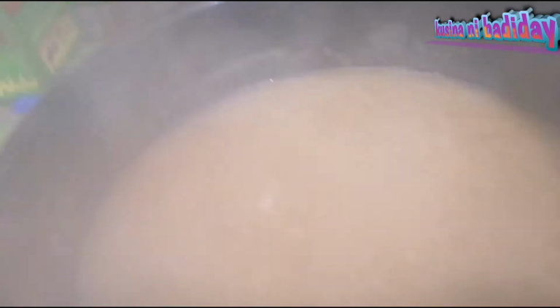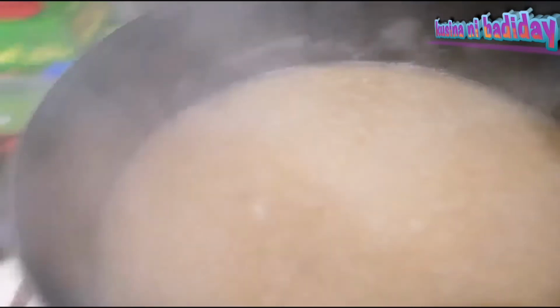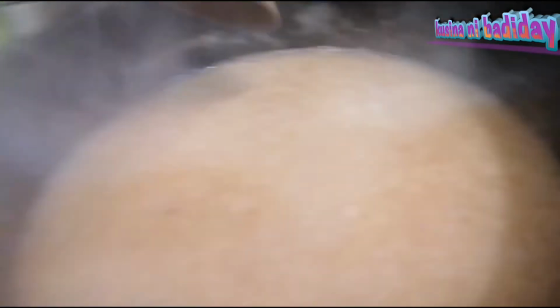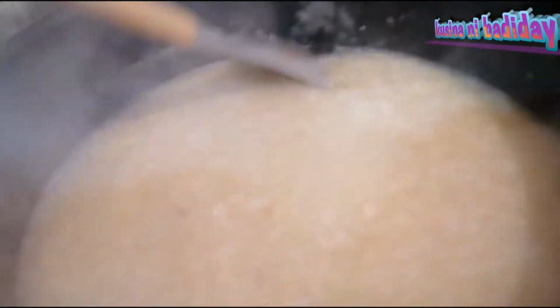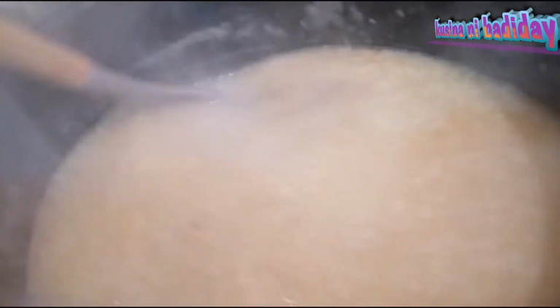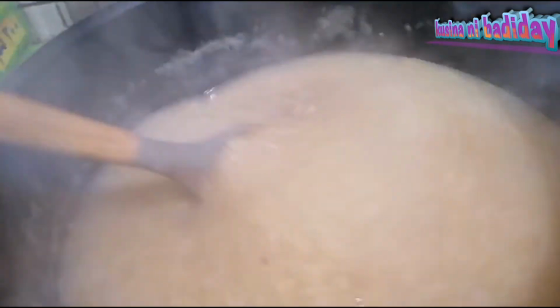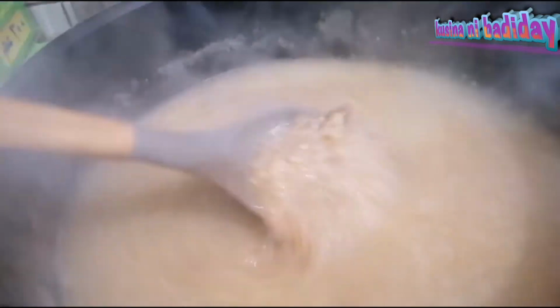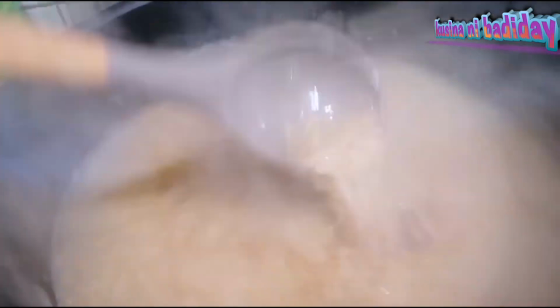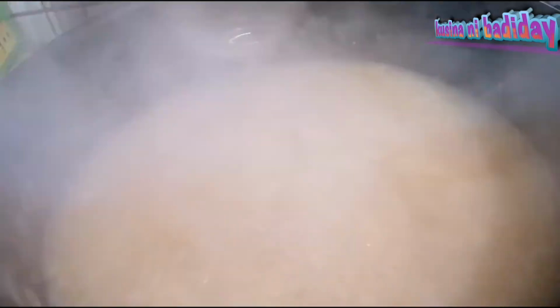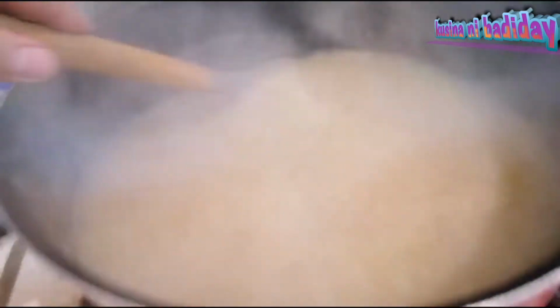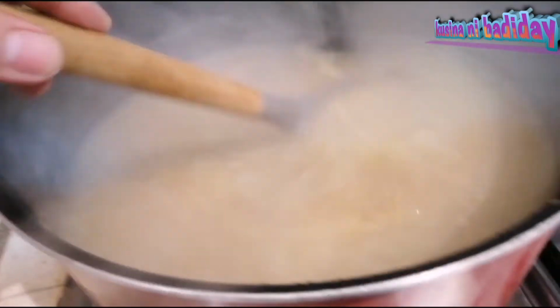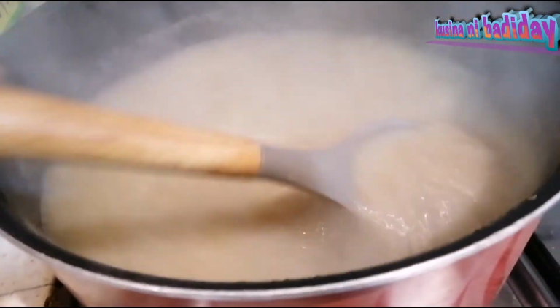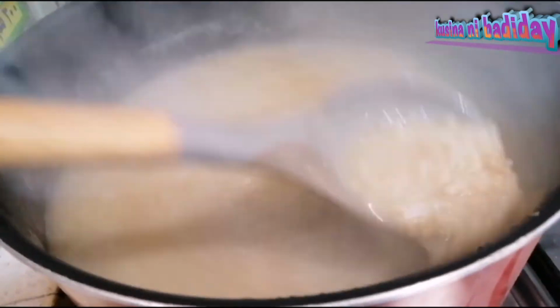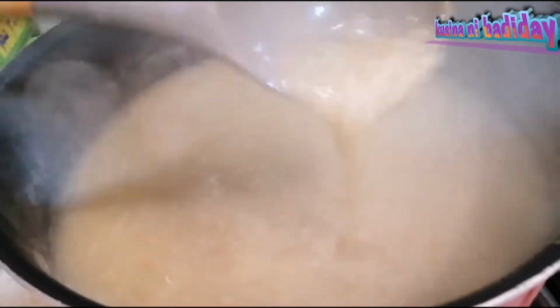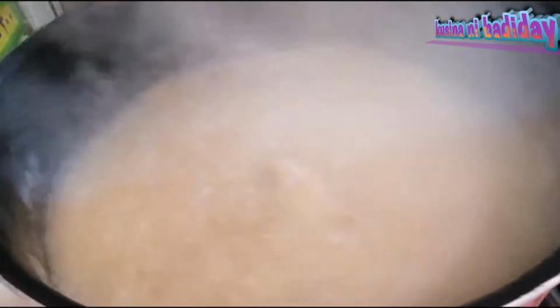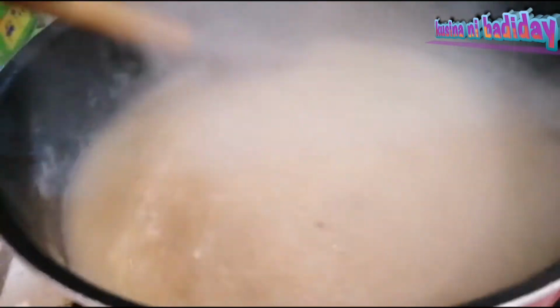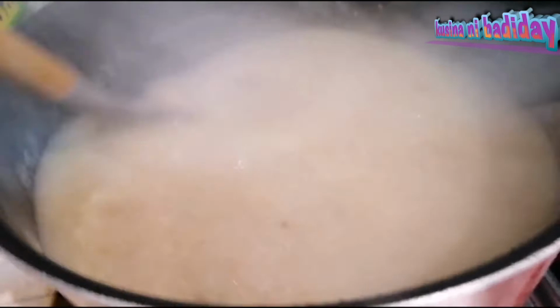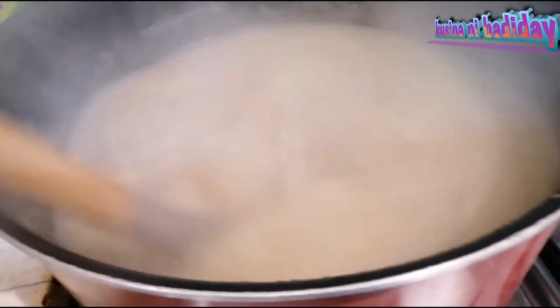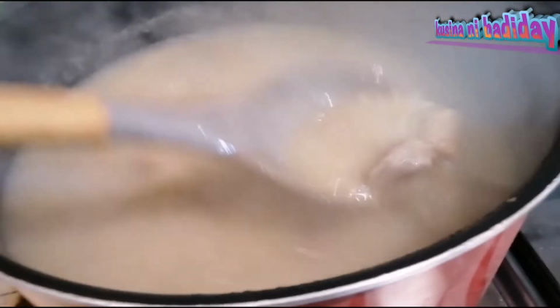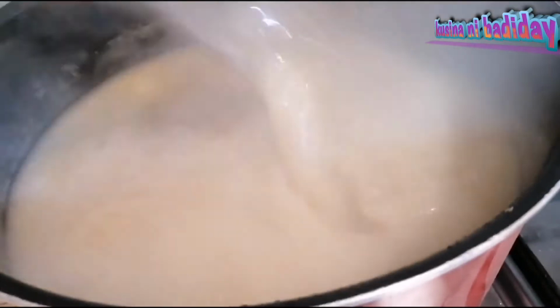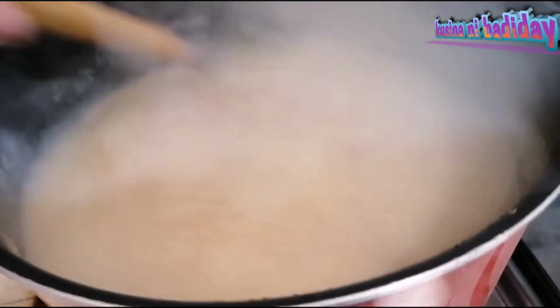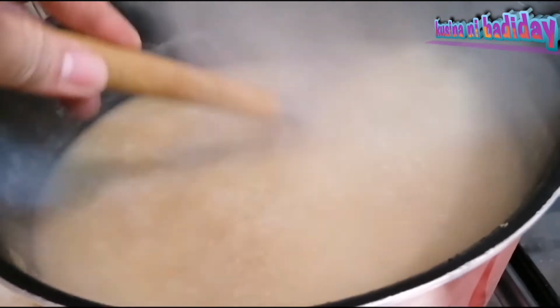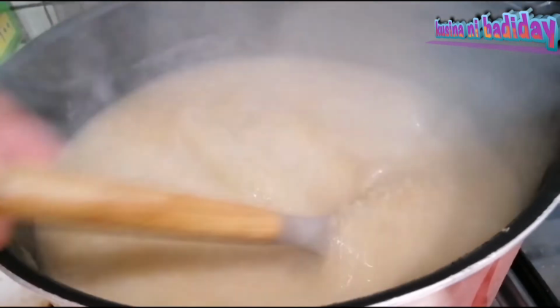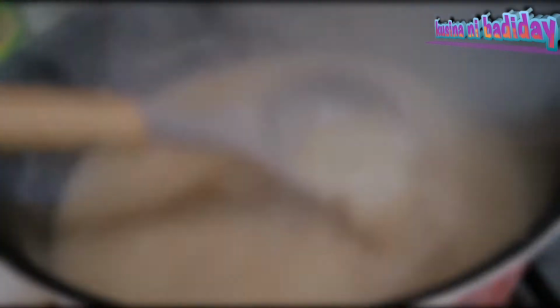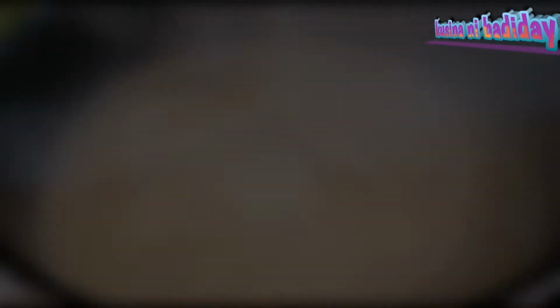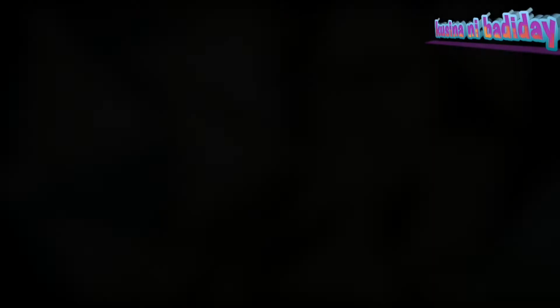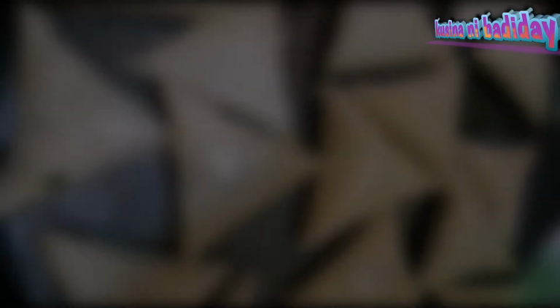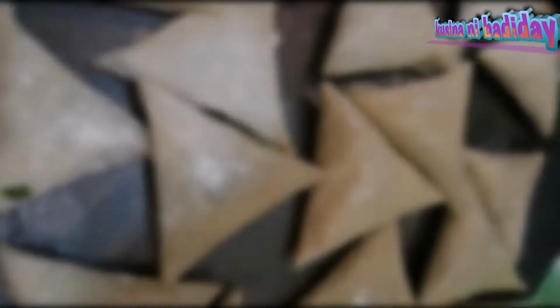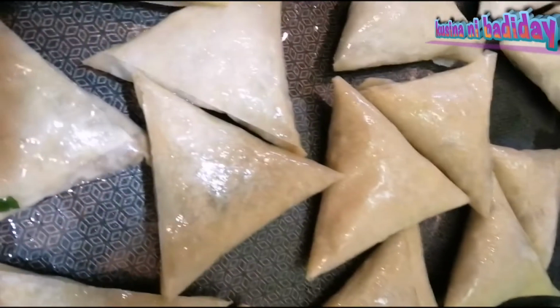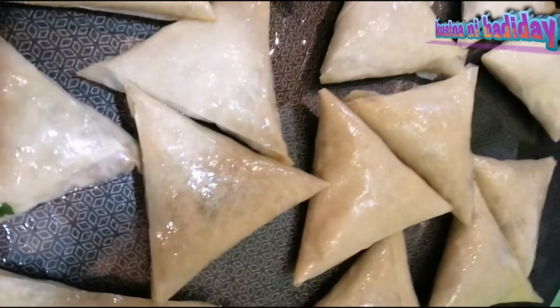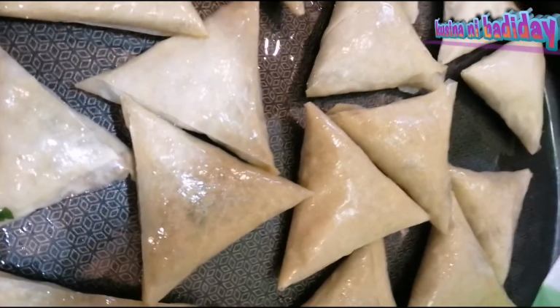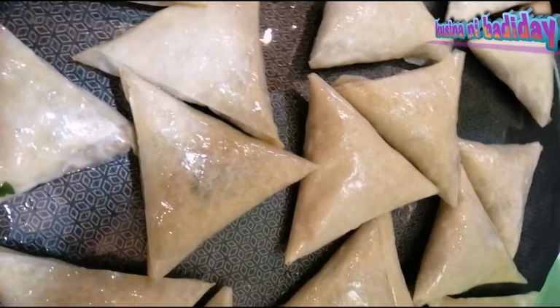Loto na siya. Sarap yung lasa. If you don't like it, you don't like it. Beef Sambusa.